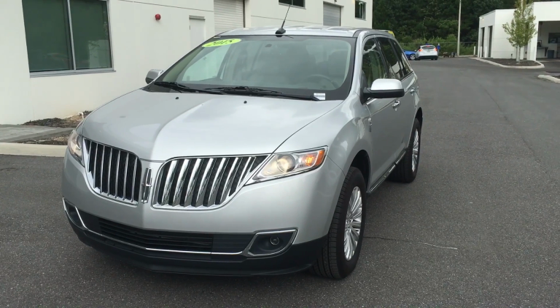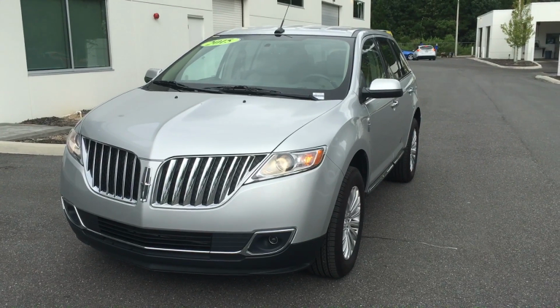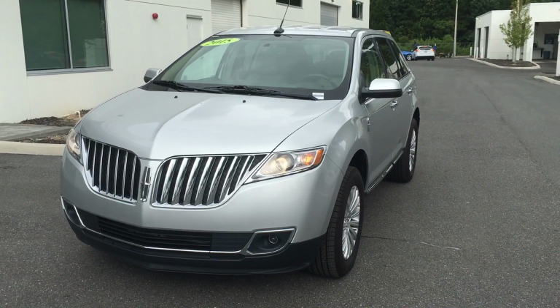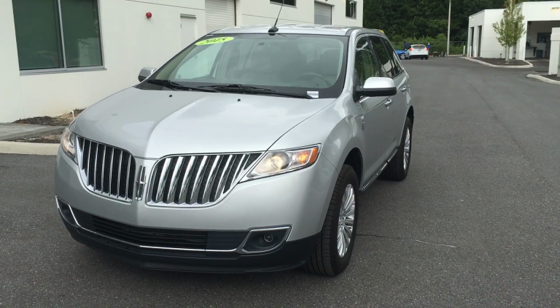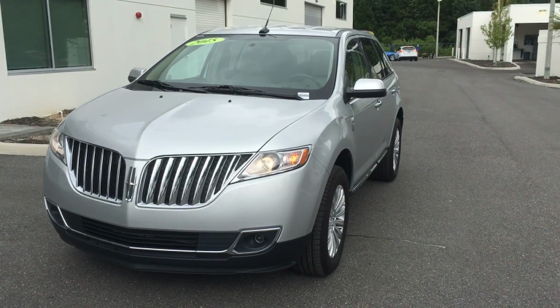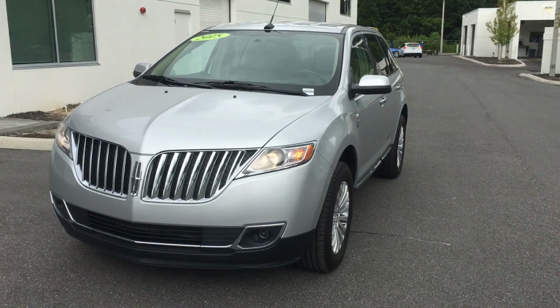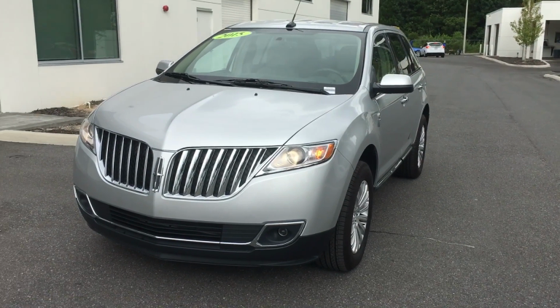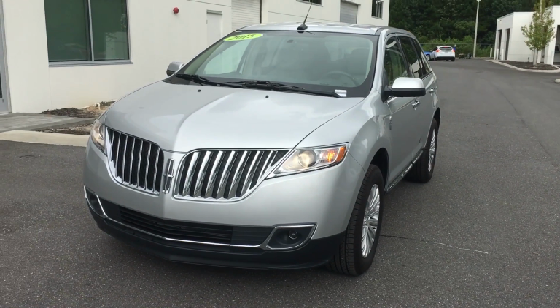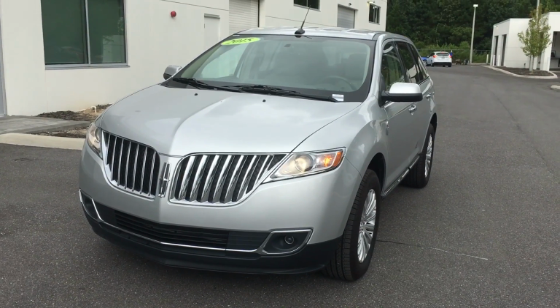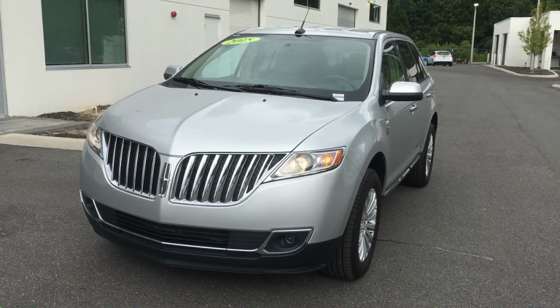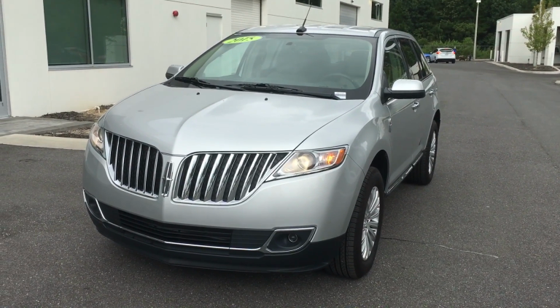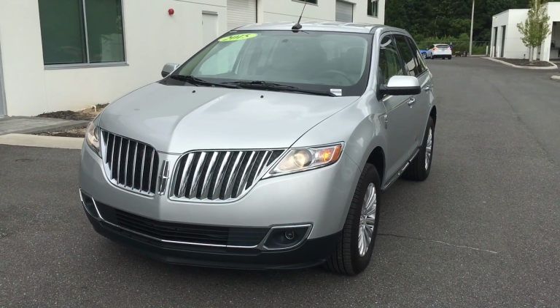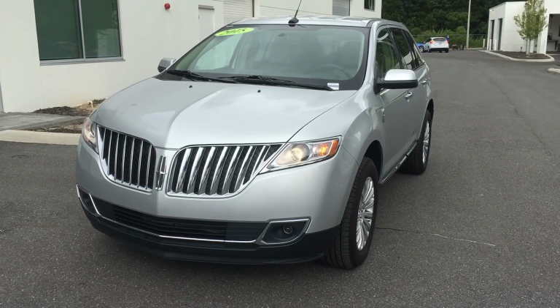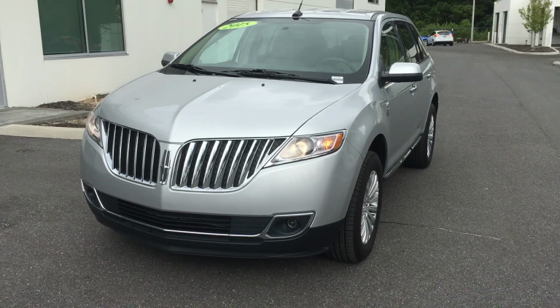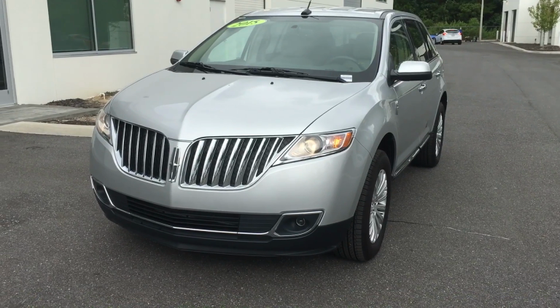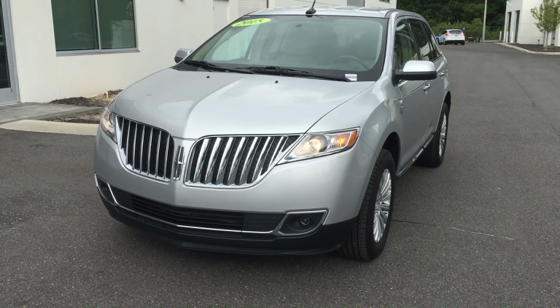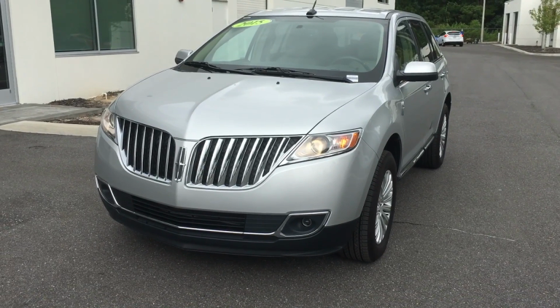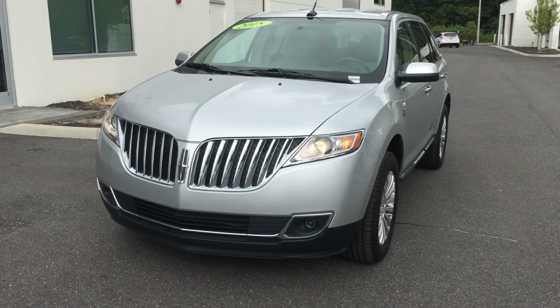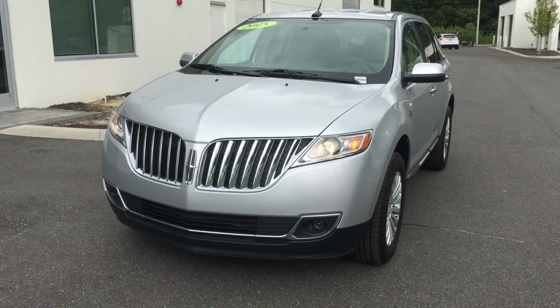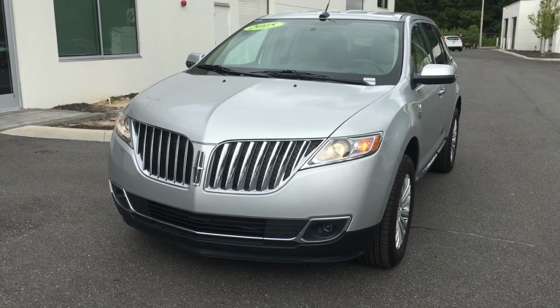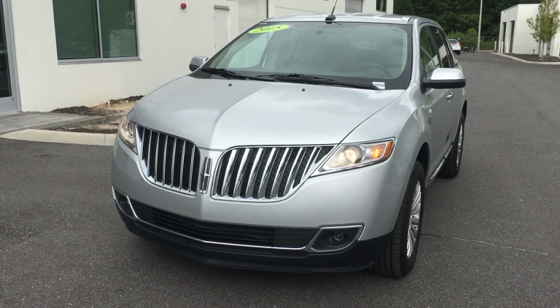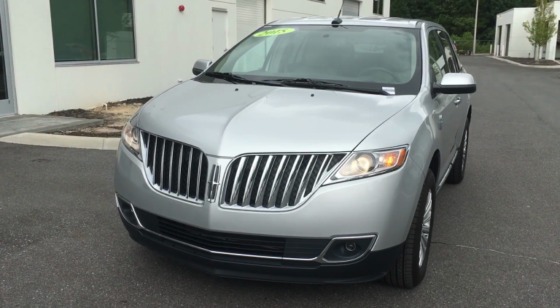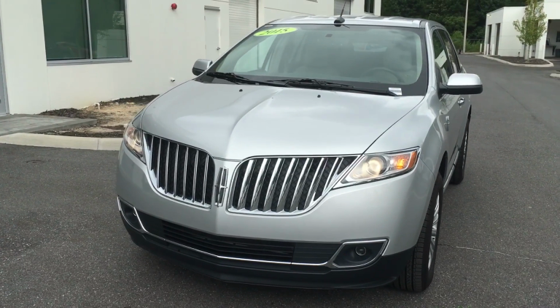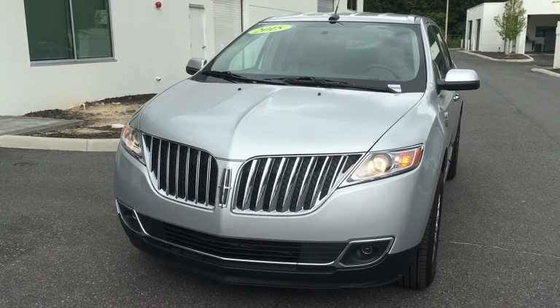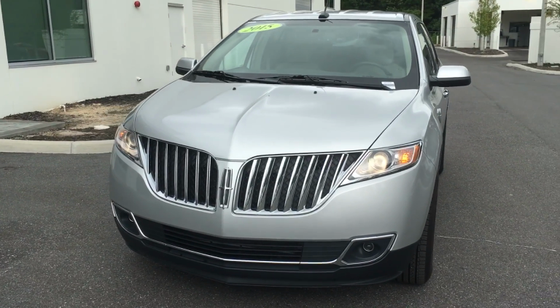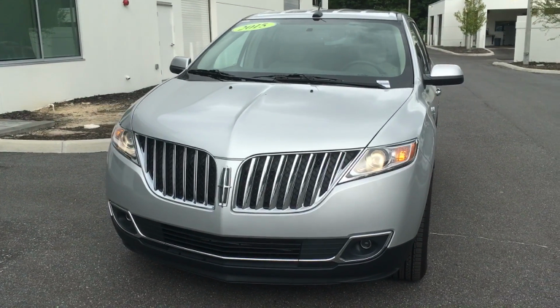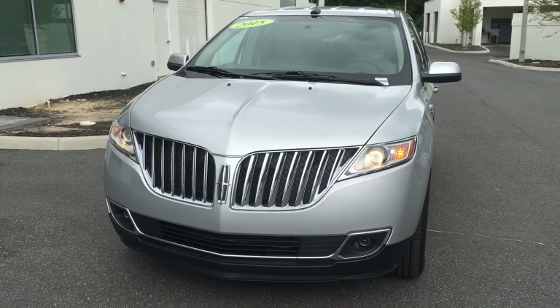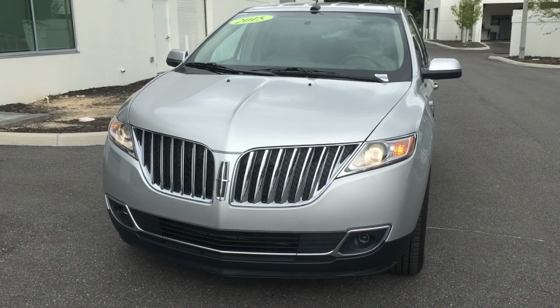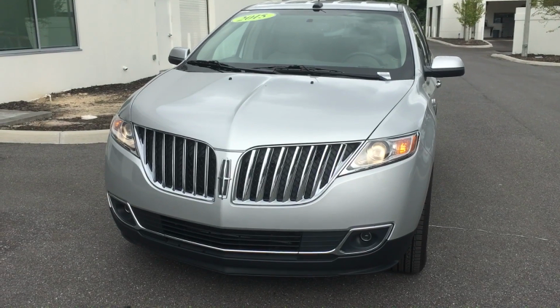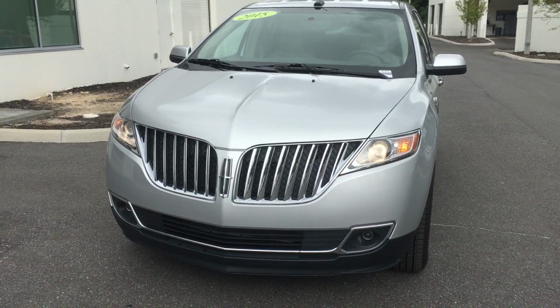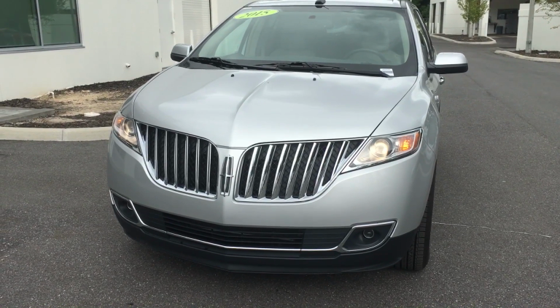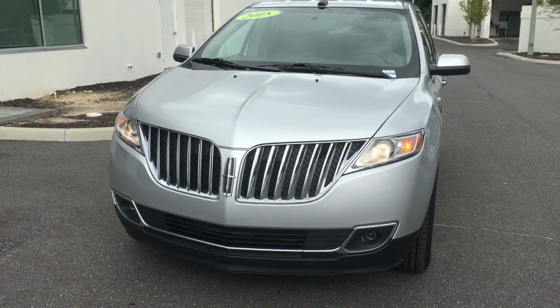Hi there William. This is Fraser Springfield from BMW of Gainesville. Mike Ramazar told me to make a quick video about this awesome Lincoln MKX for you.